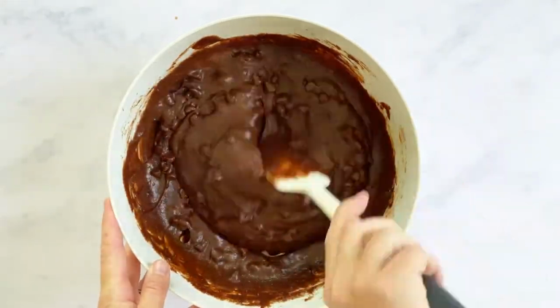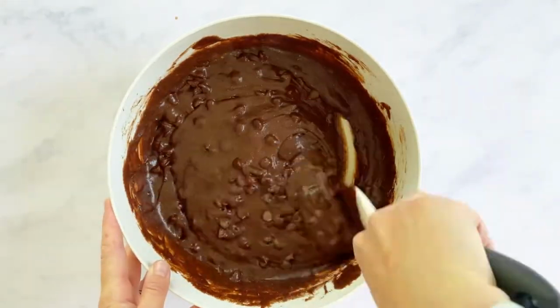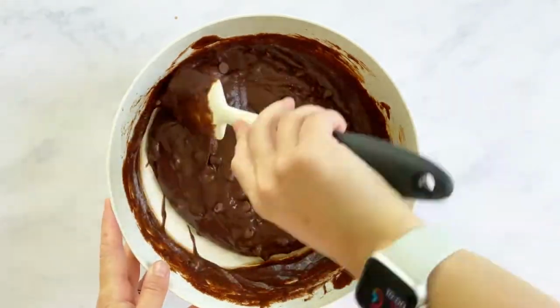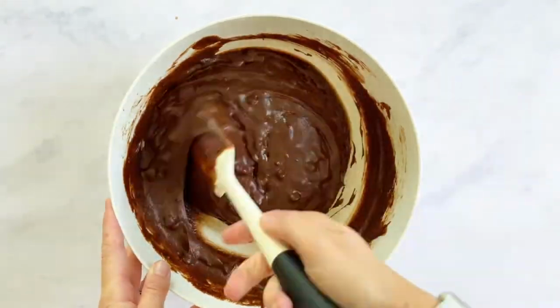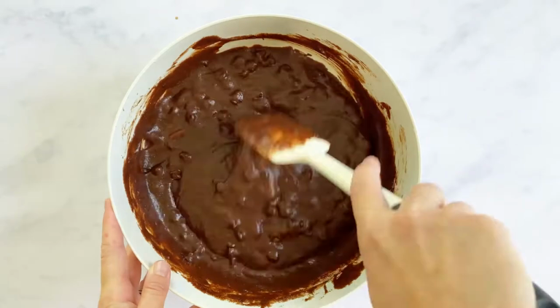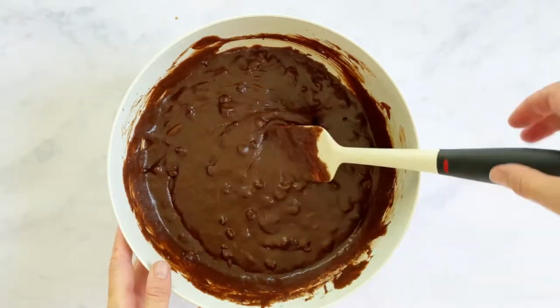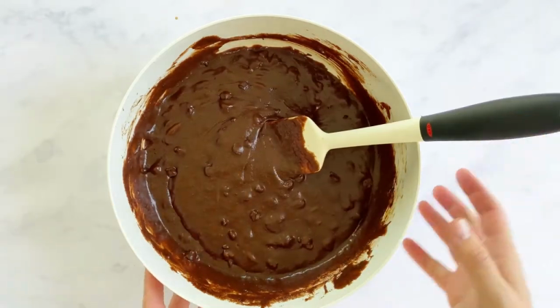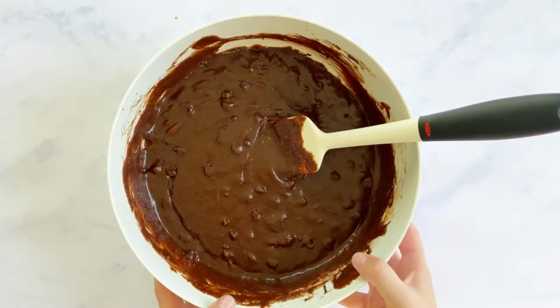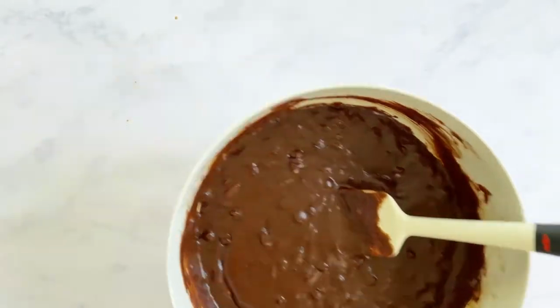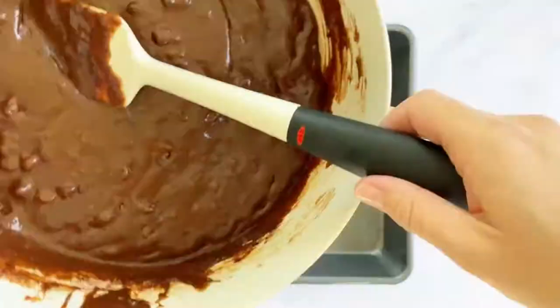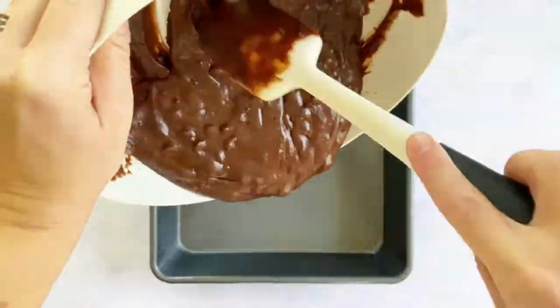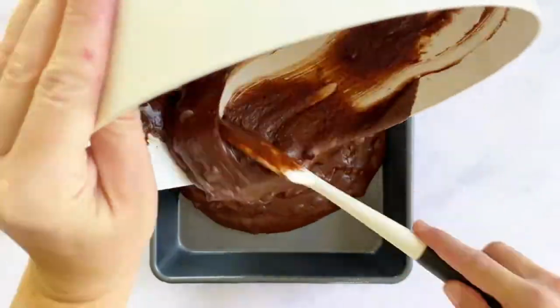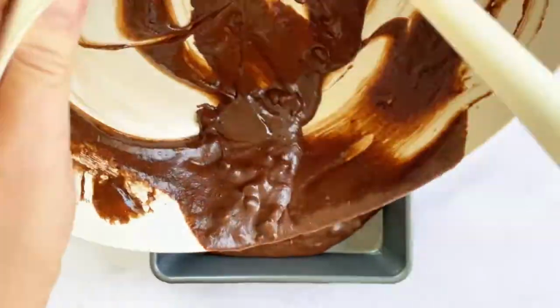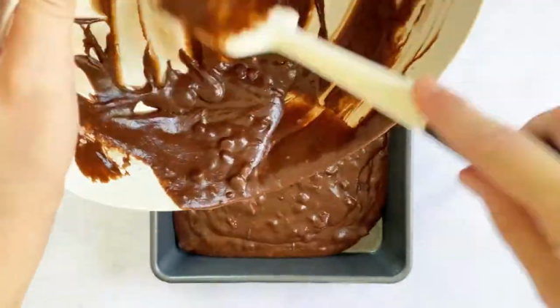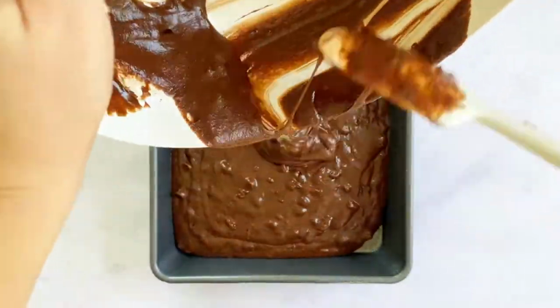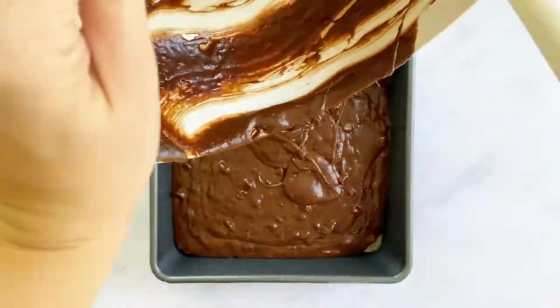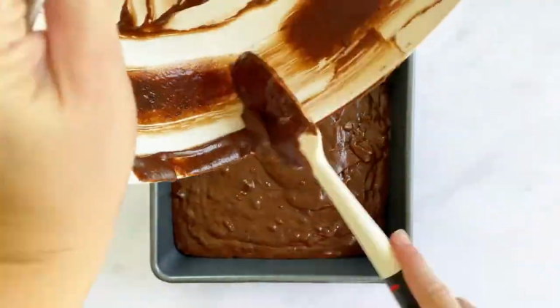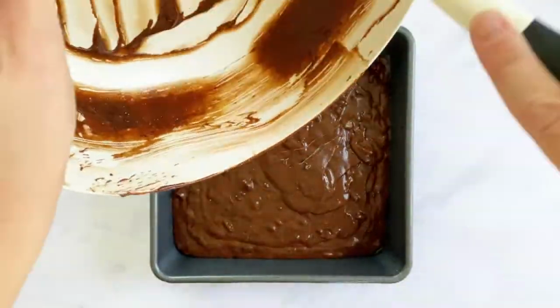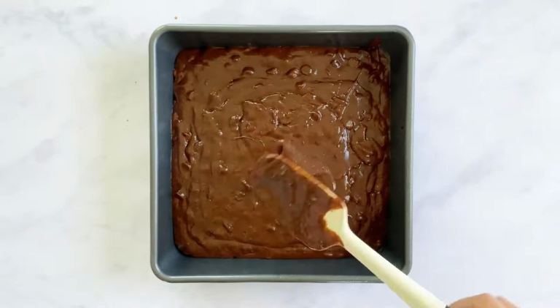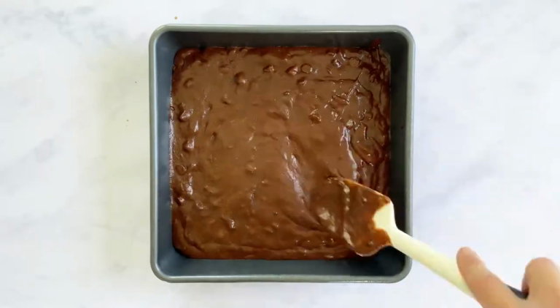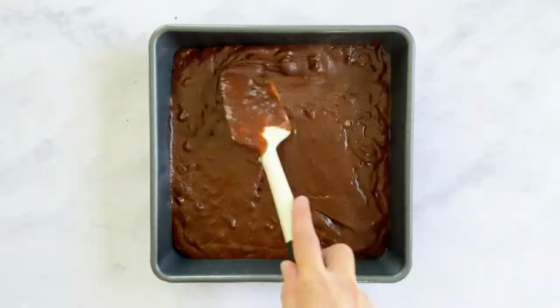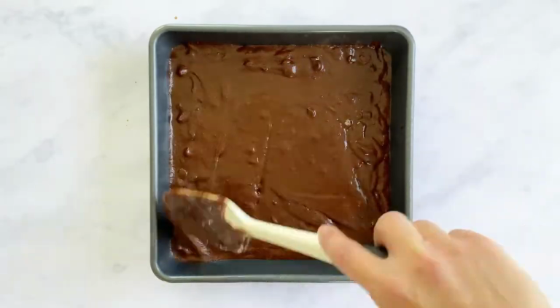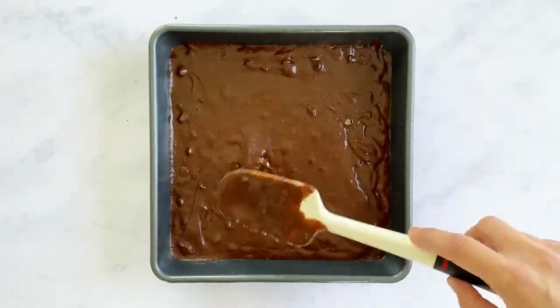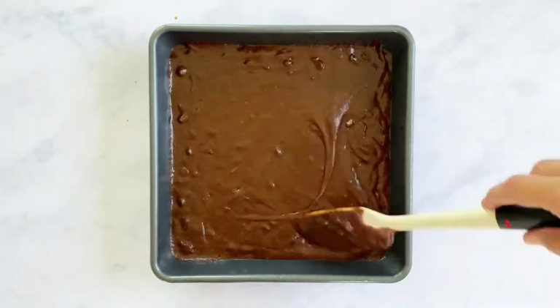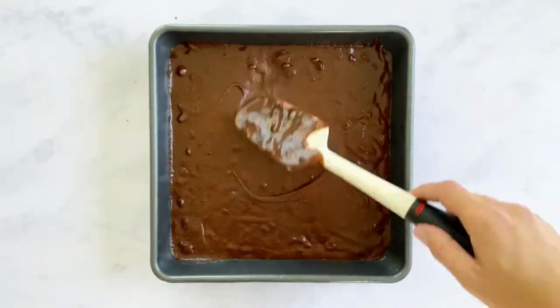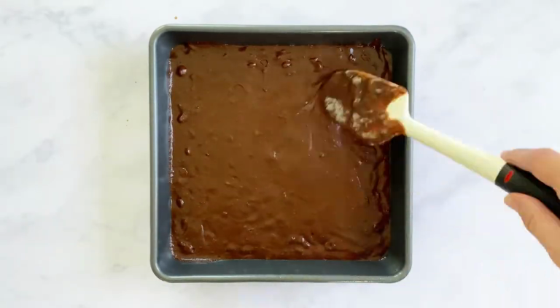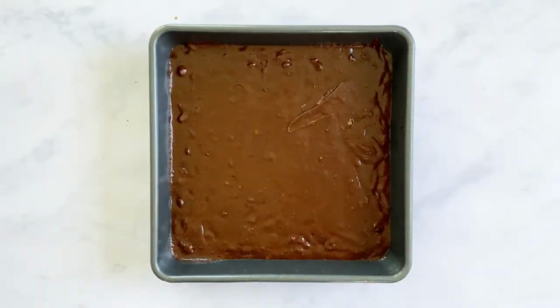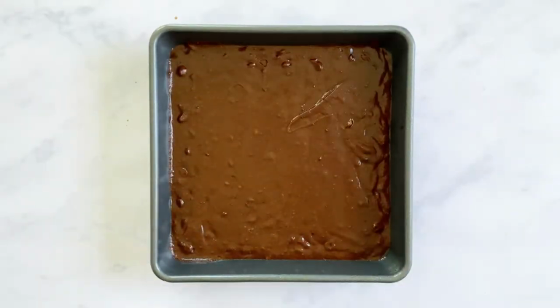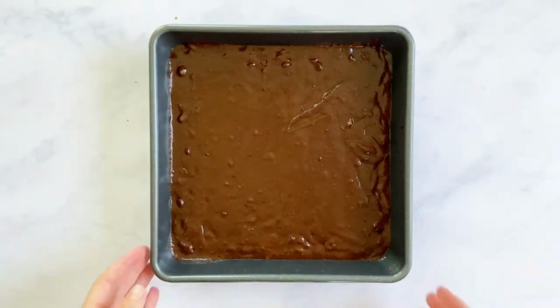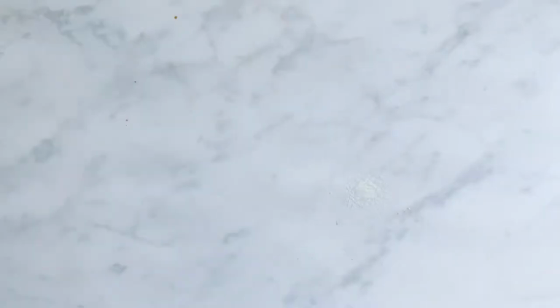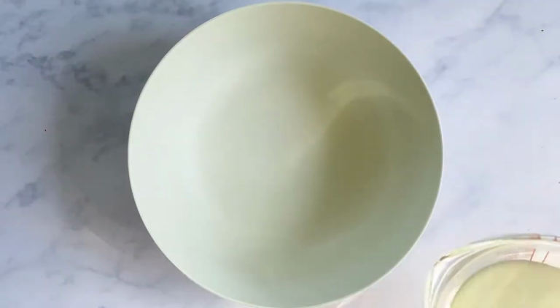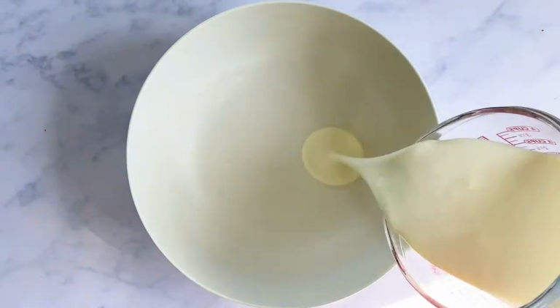Add in your chocolate chips and give it a mix — this will add that nice fudgy flavor to your brownies. Next, take that brownie batter and add it to your prepared baking dish, making sure that it is even and leveled out. Move that batter around and pop it in the oven.